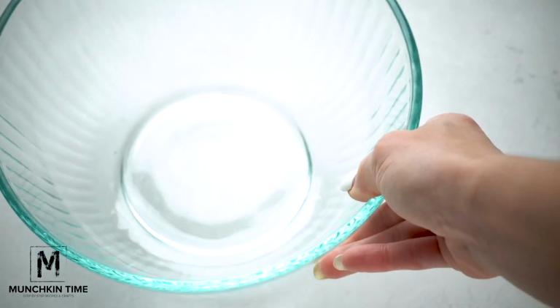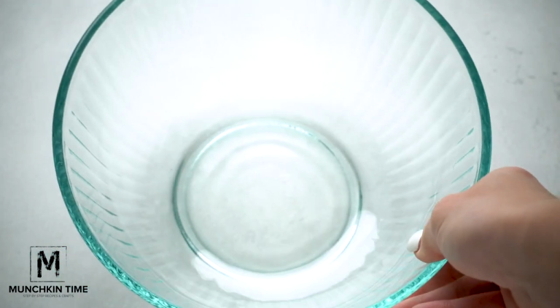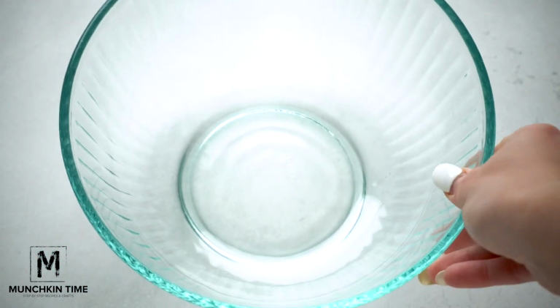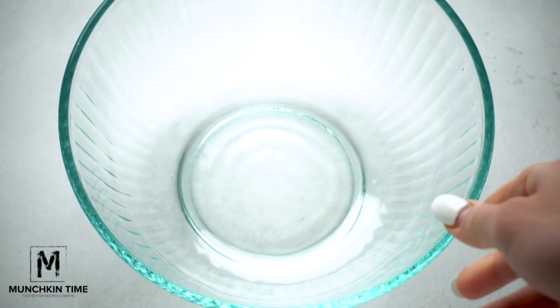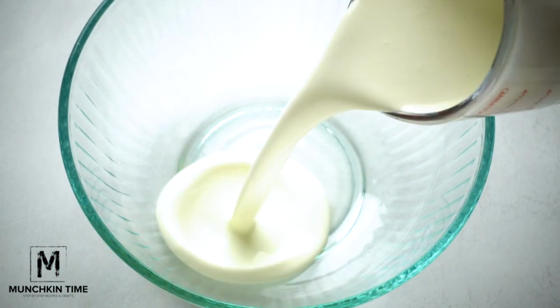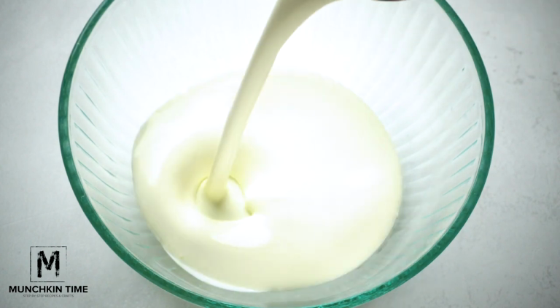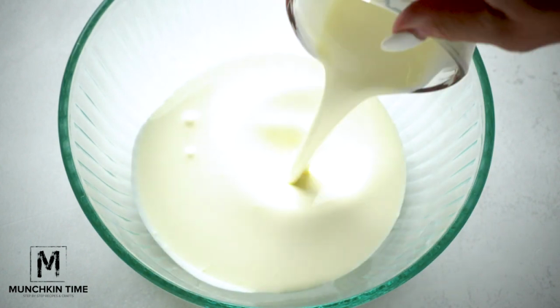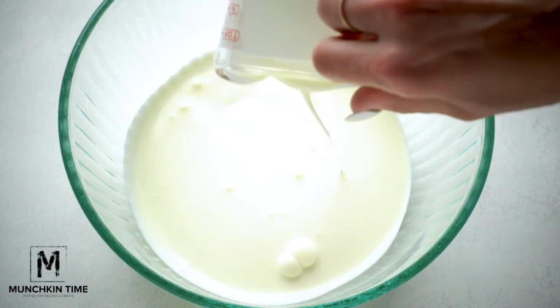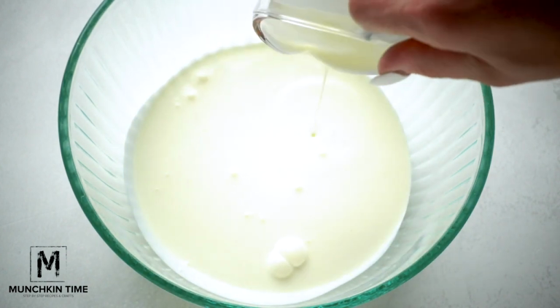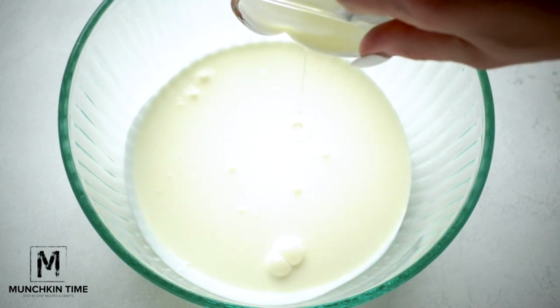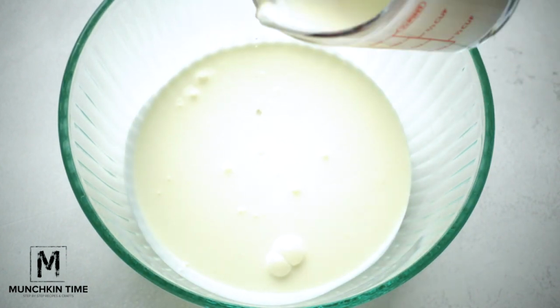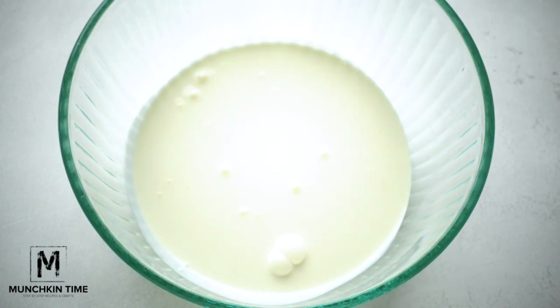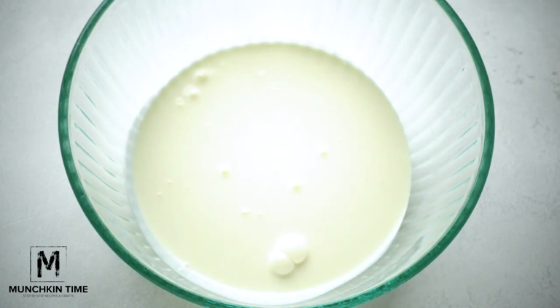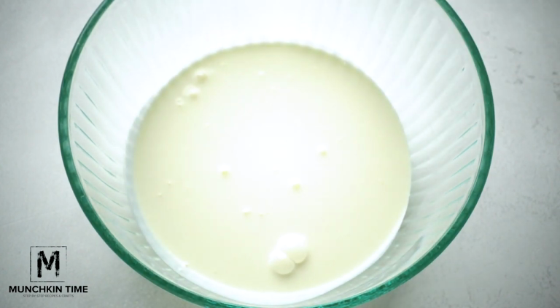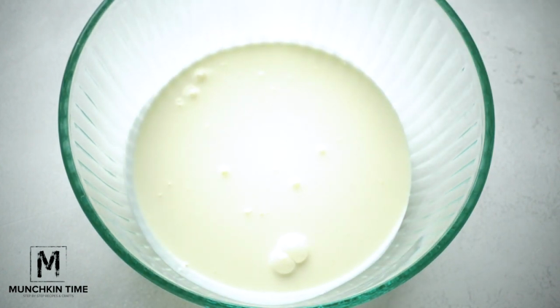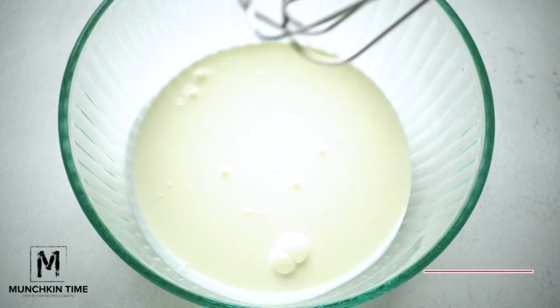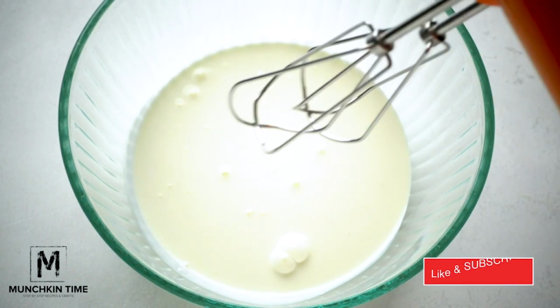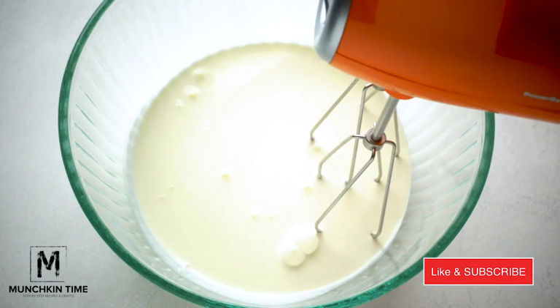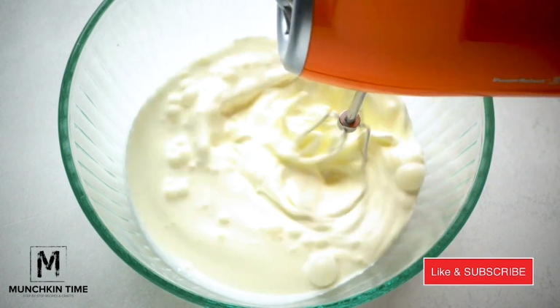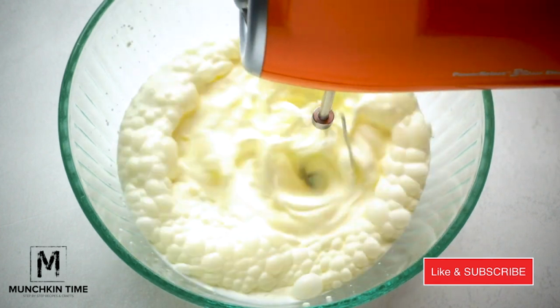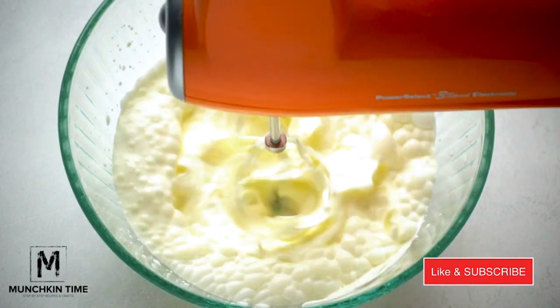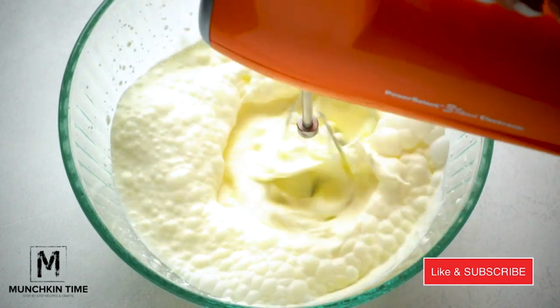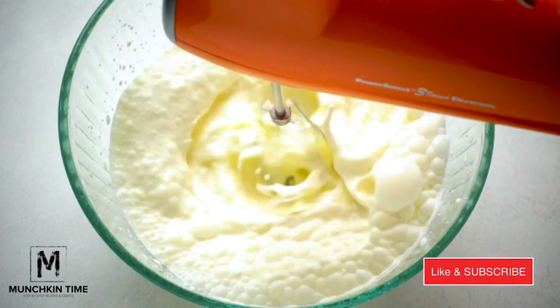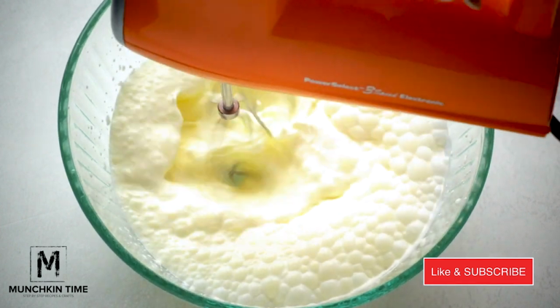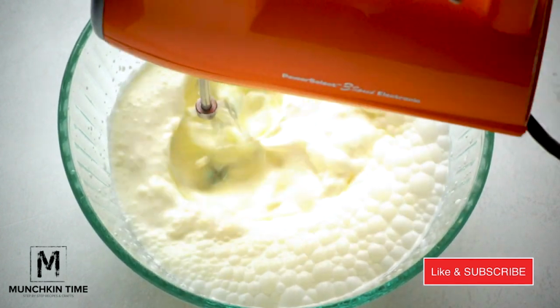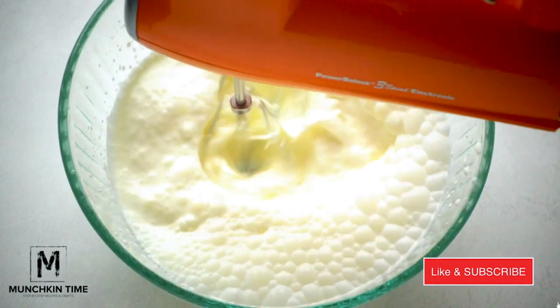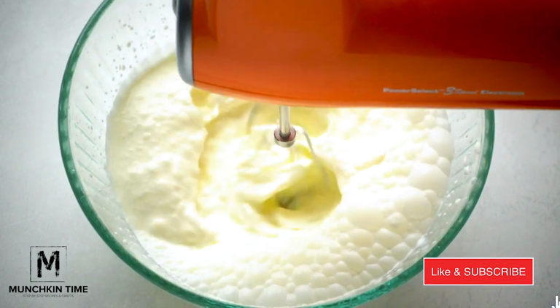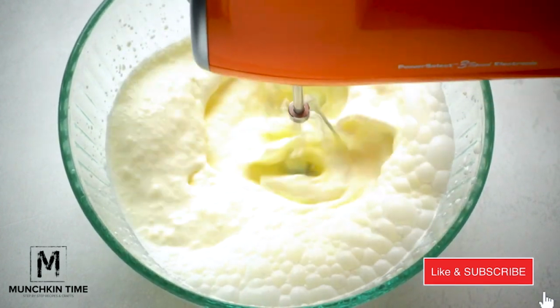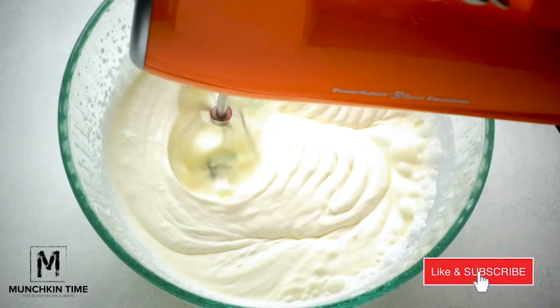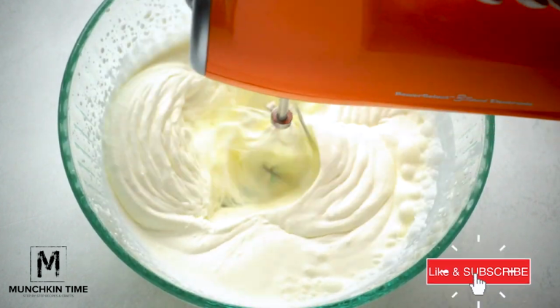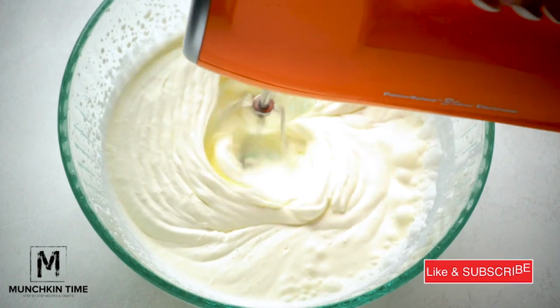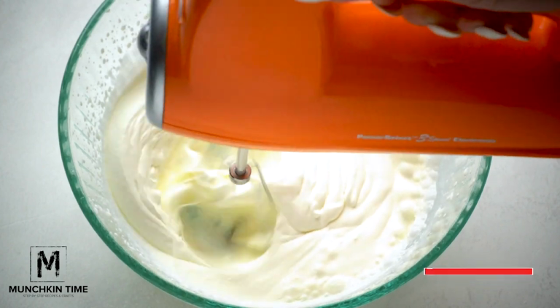First, we're gonna whip the heavy whipping cream until stiff peaks. It takes about 1-2 minutes. If you like this recipe, please give me a thumbs up and subscribe to my channel.